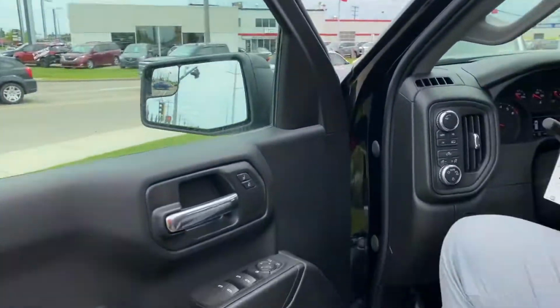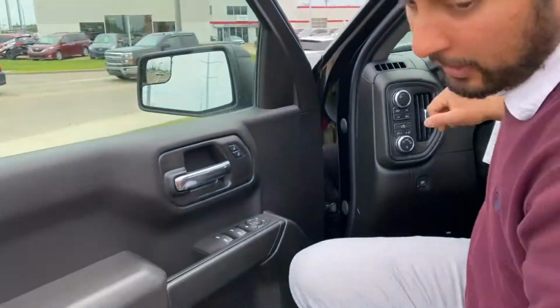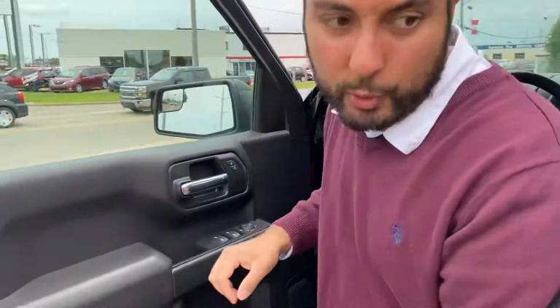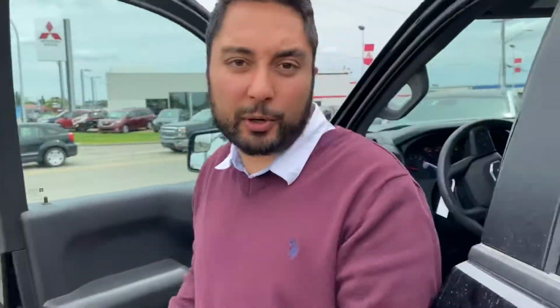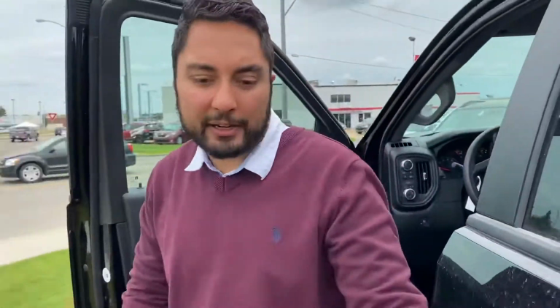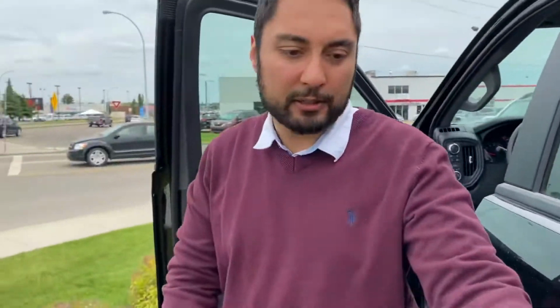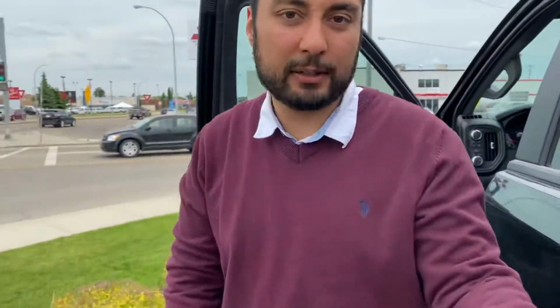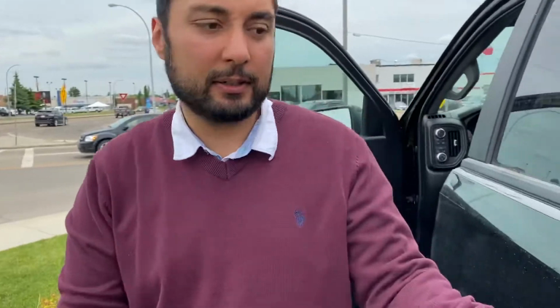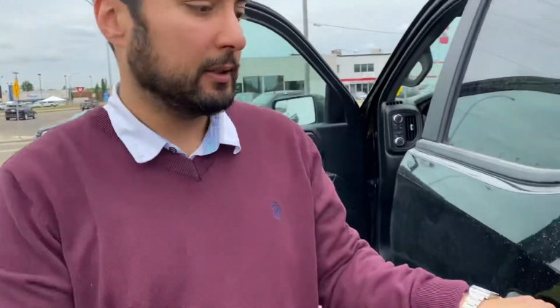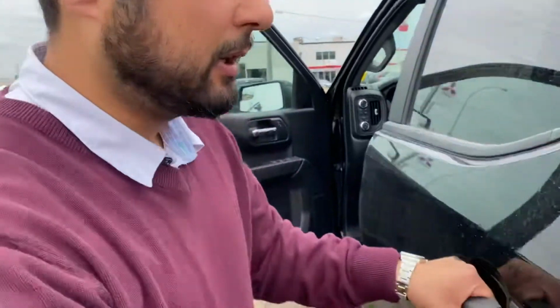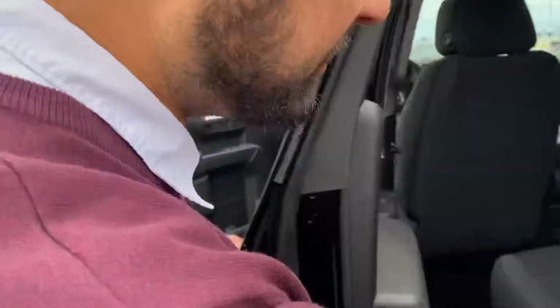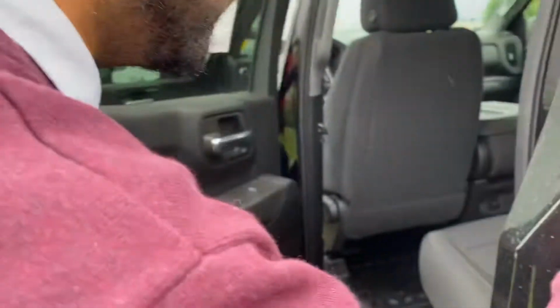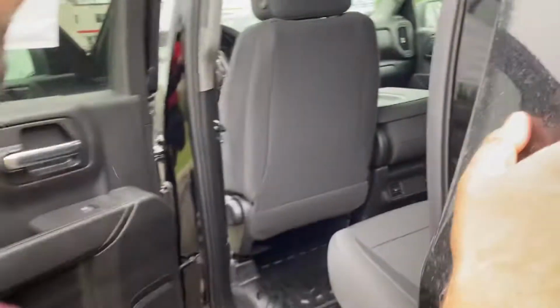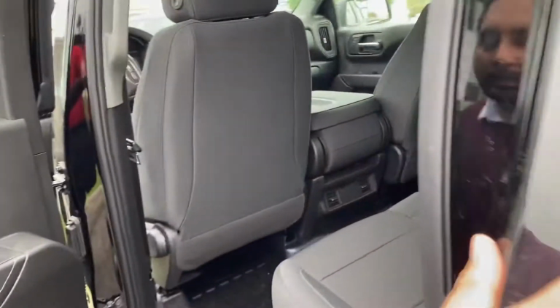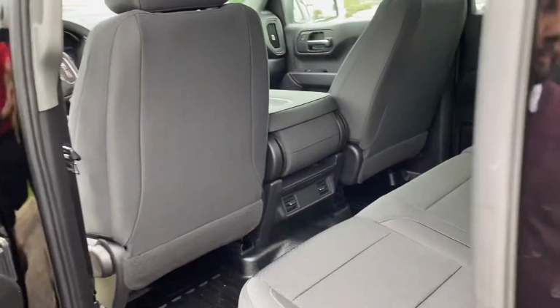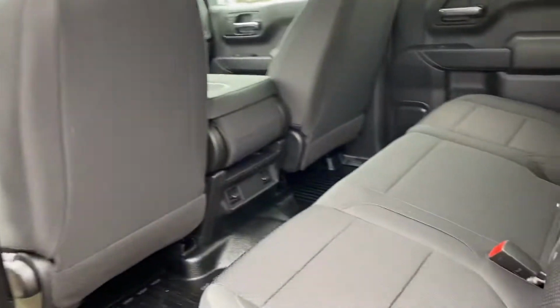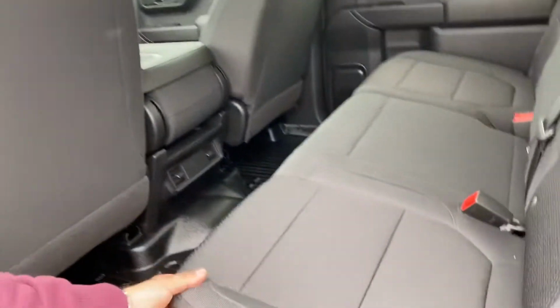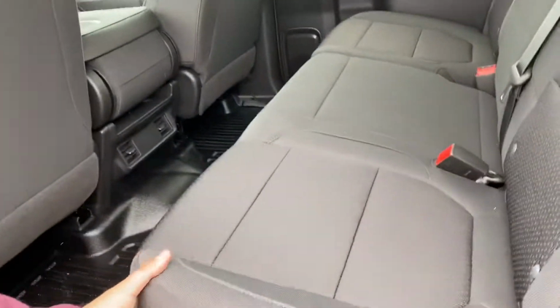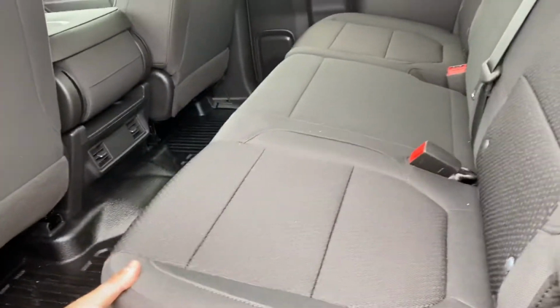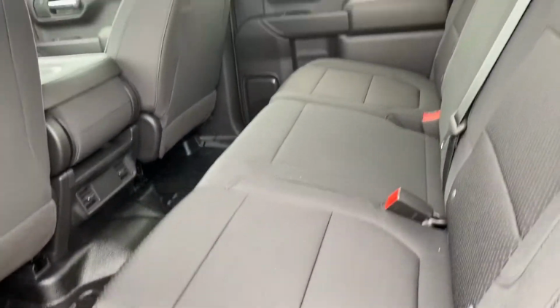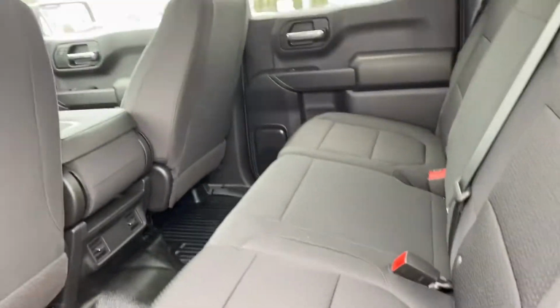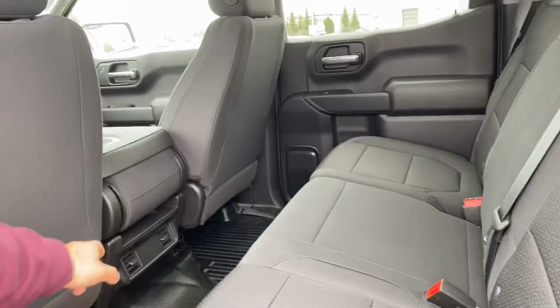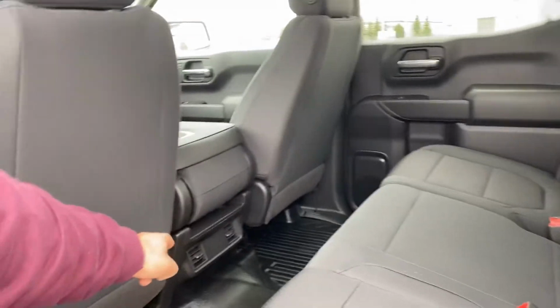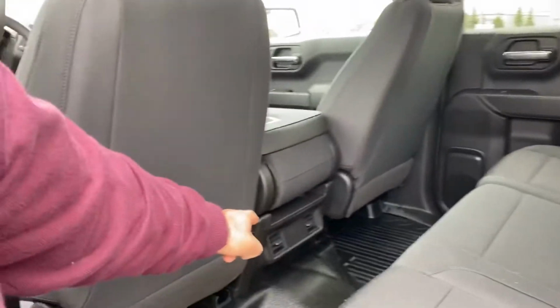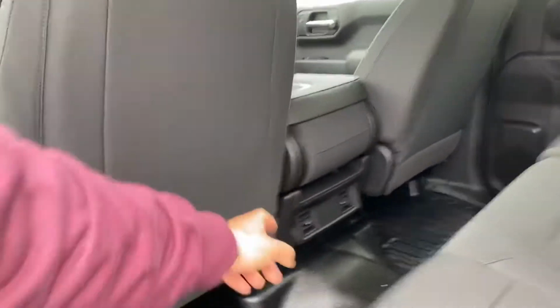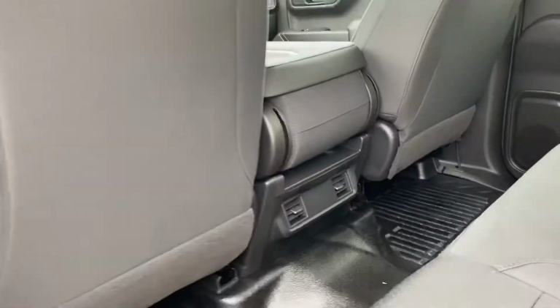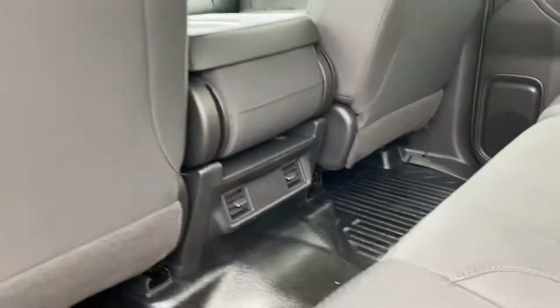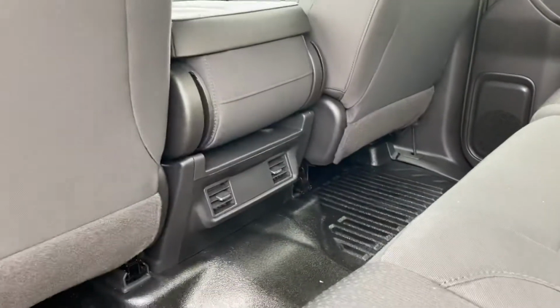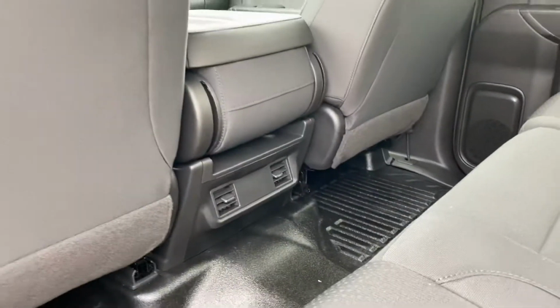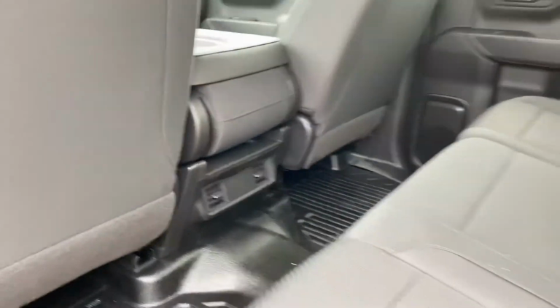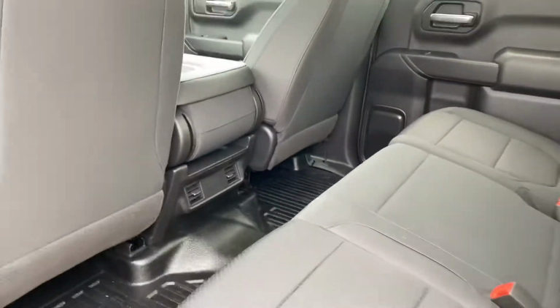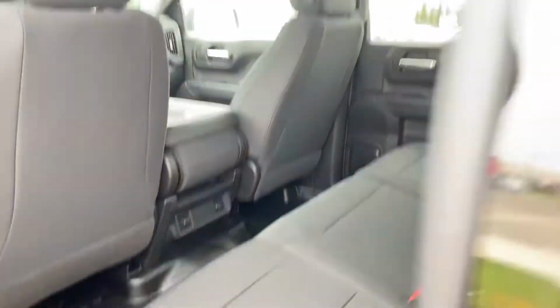Just going to give you a quick tour to the back here. Tons of room — it is a crew cab. They made these wider and longer in 2019. We got vents in the back to keep the rear passengers warm or cool depending on the time of year.